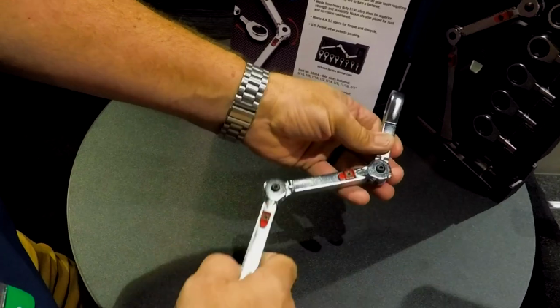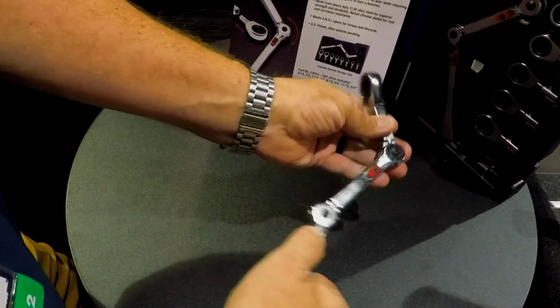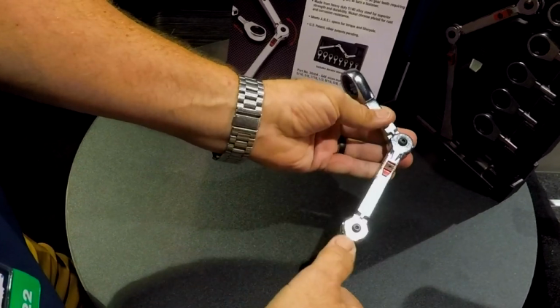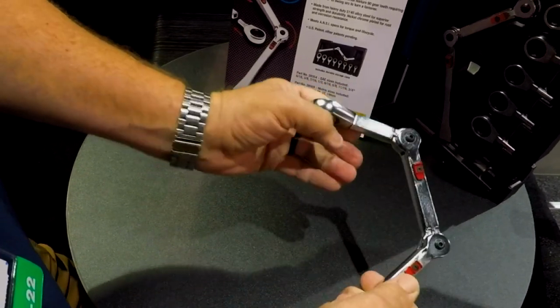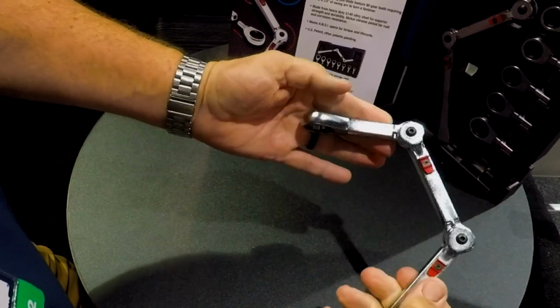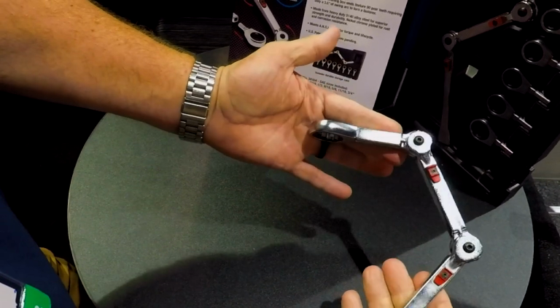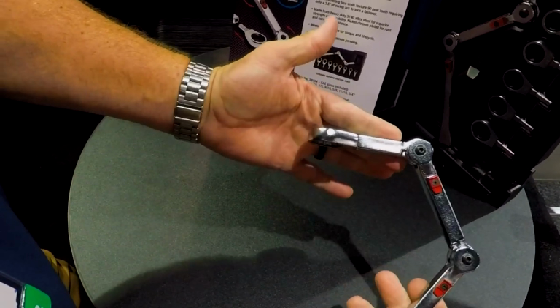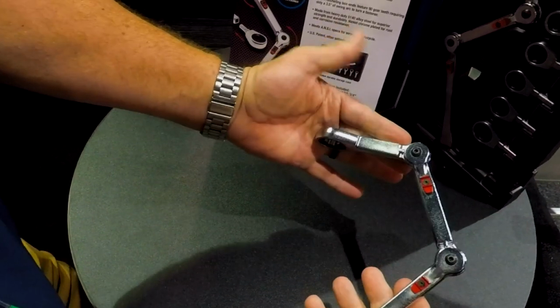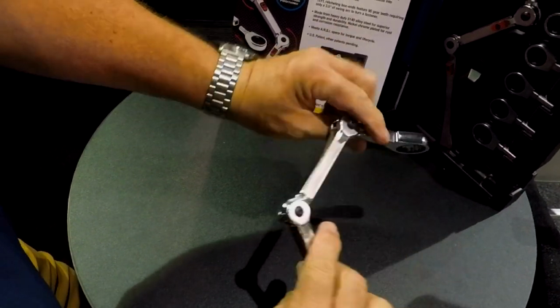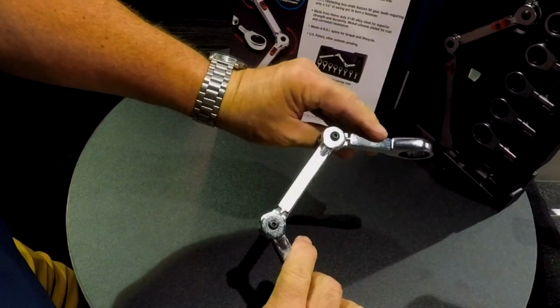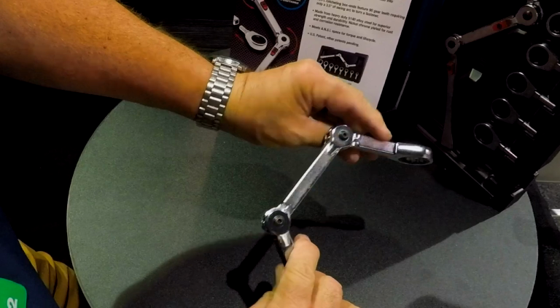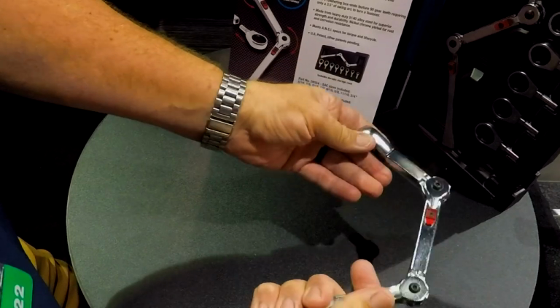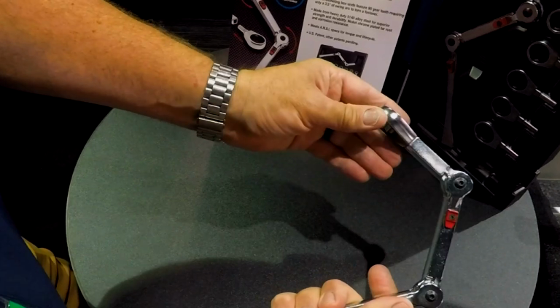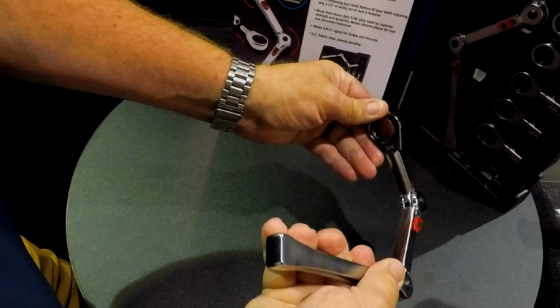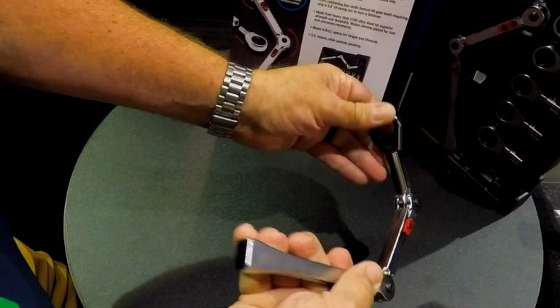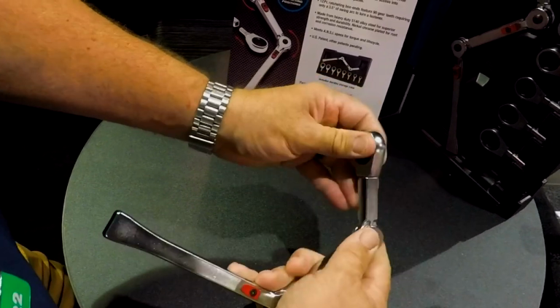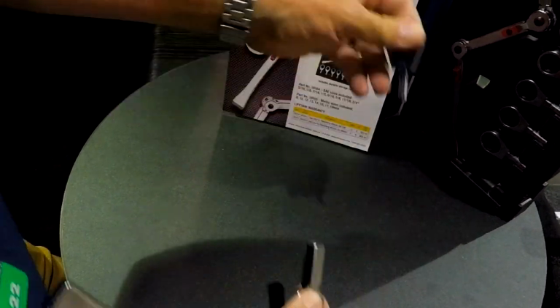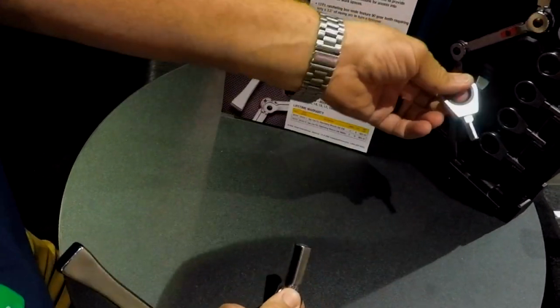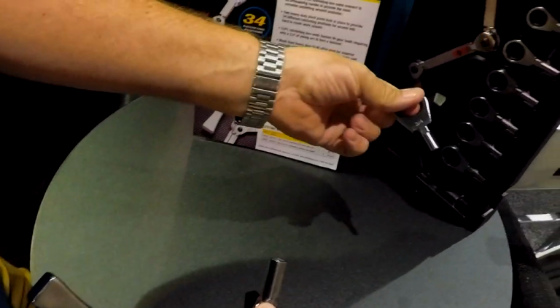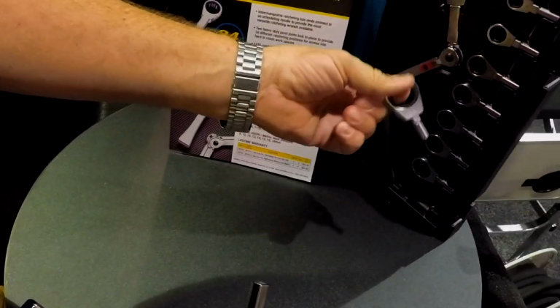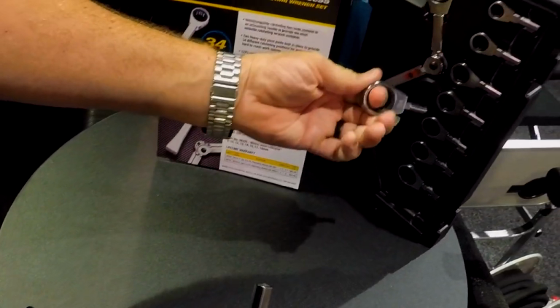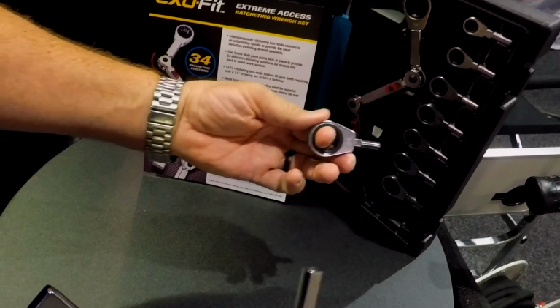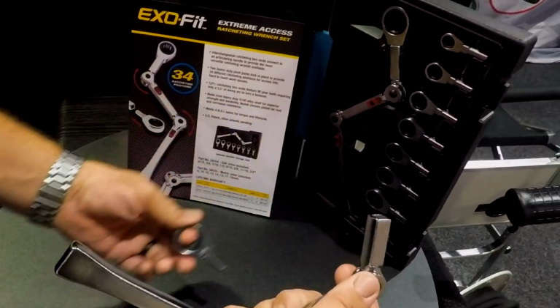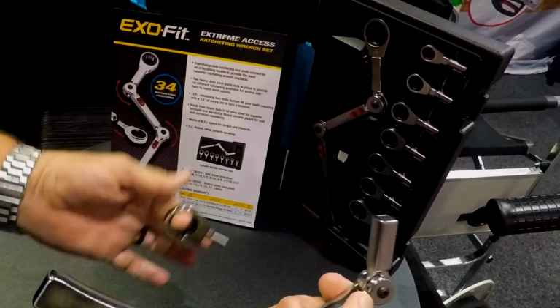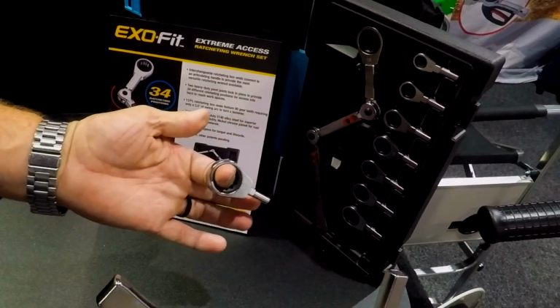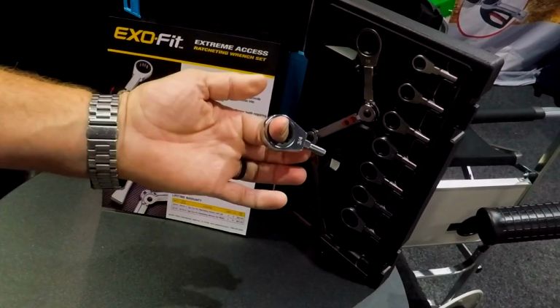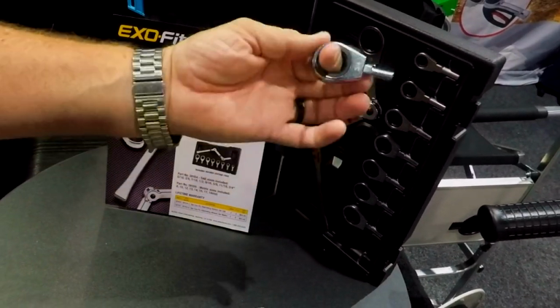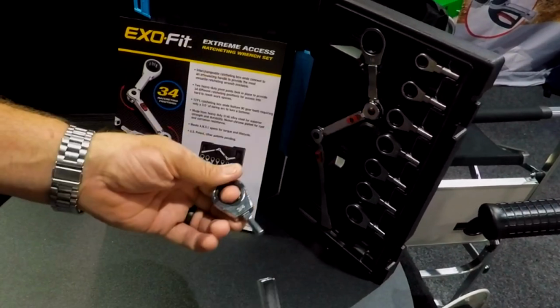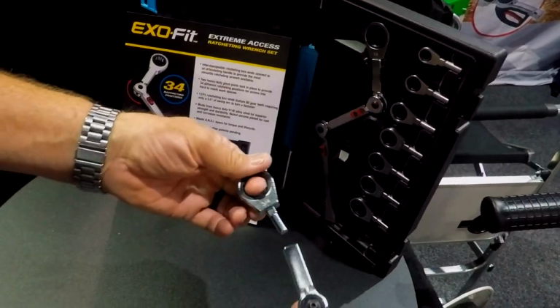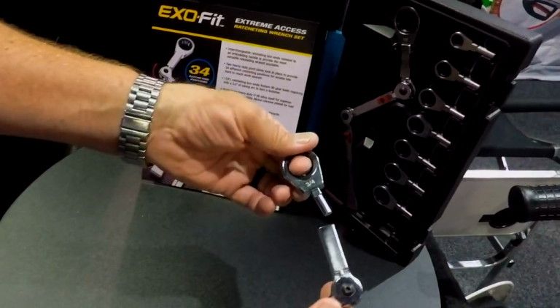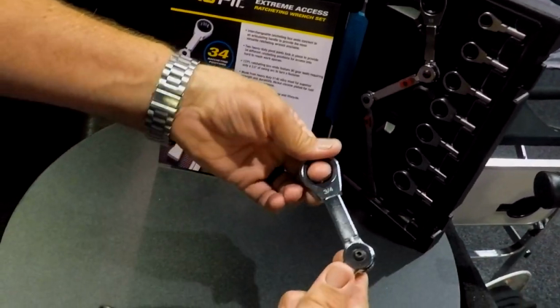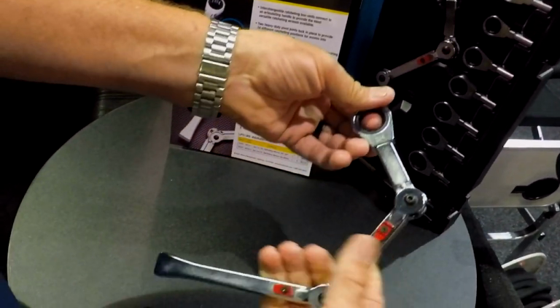Really cool — you can set up whatever you need to get around the corner and access that fastener. And you can change these different sizes out, get this in a single form or in a kit form, in SAE and/or metric.